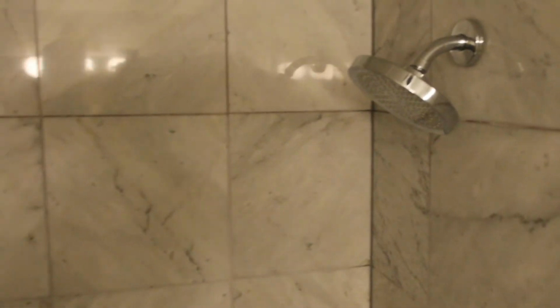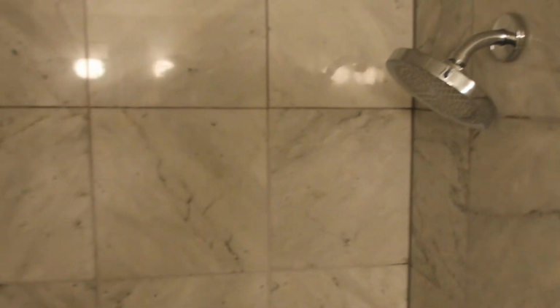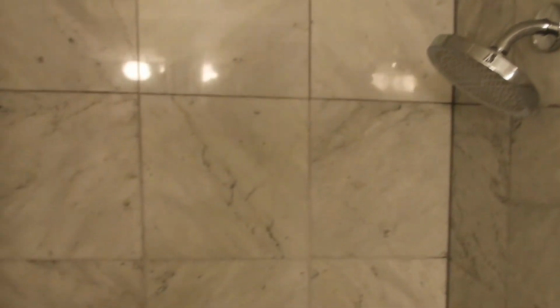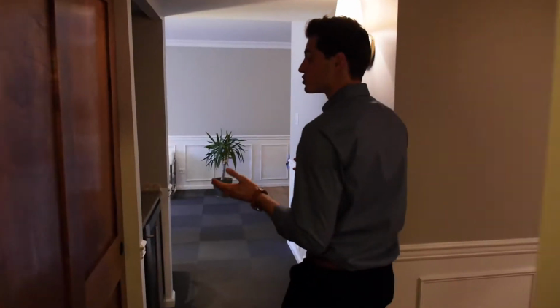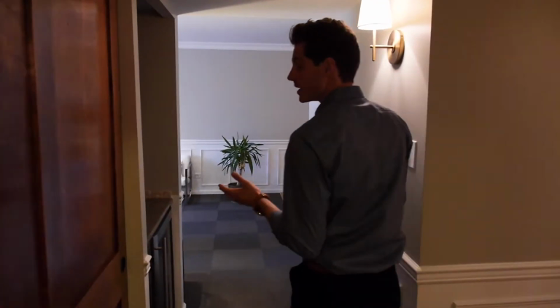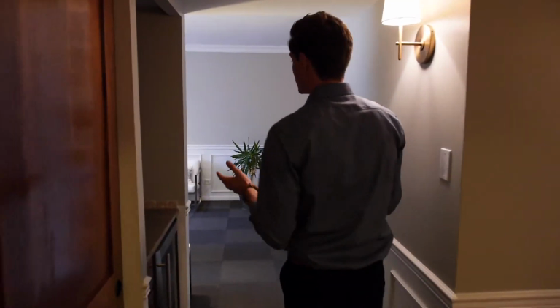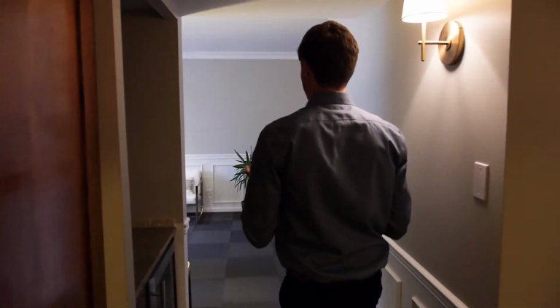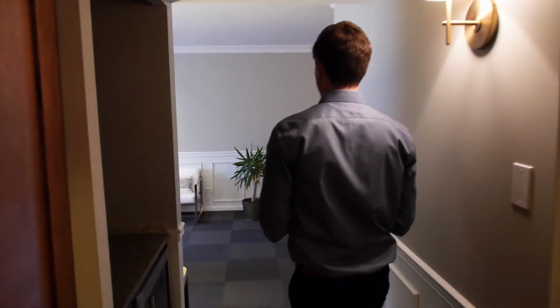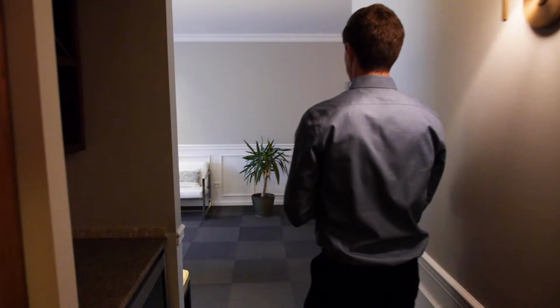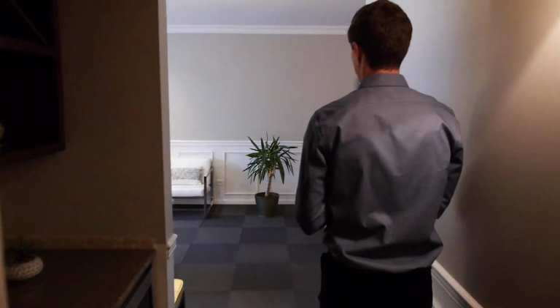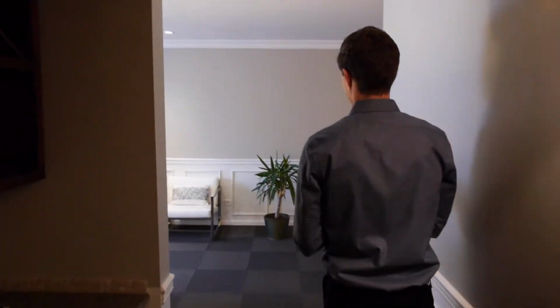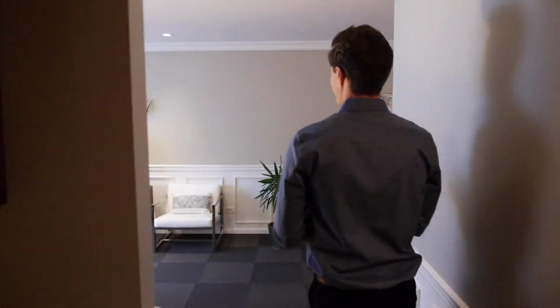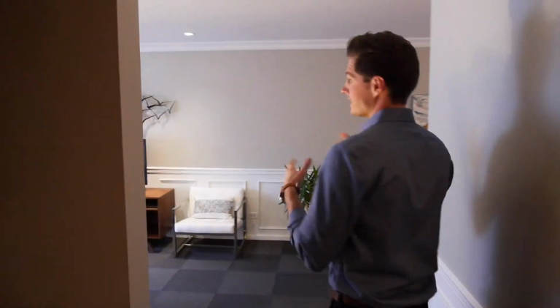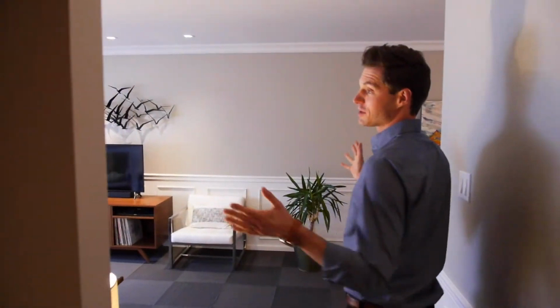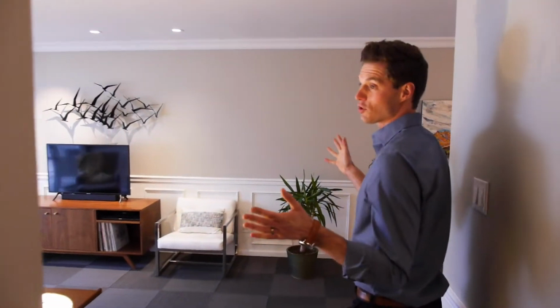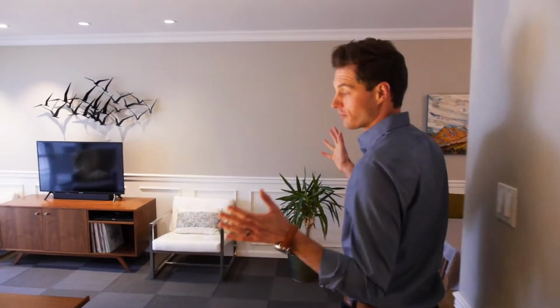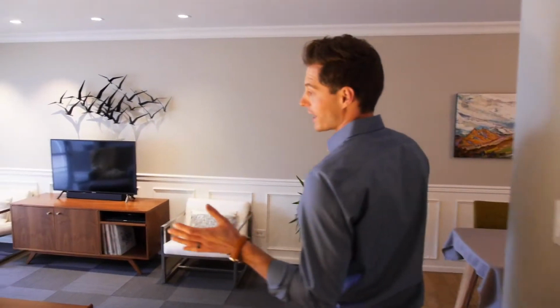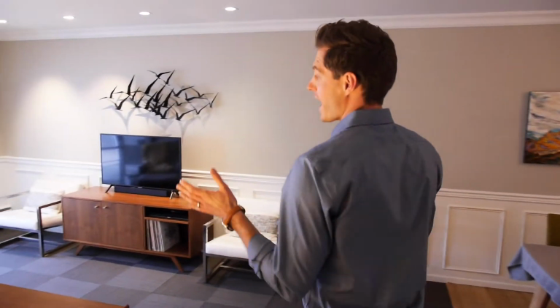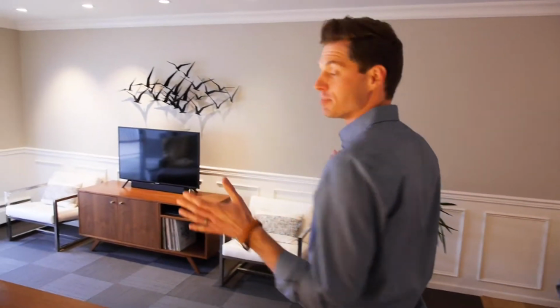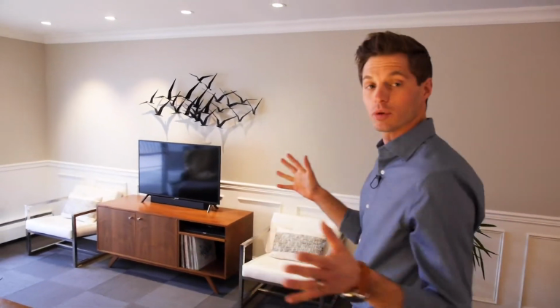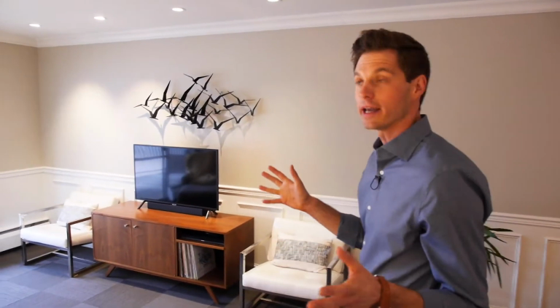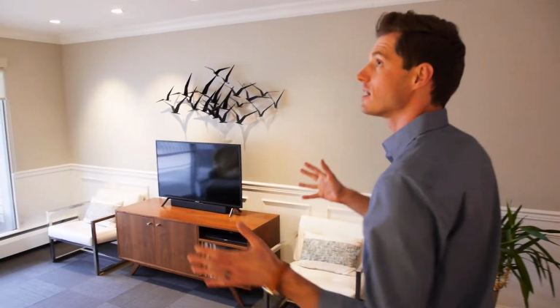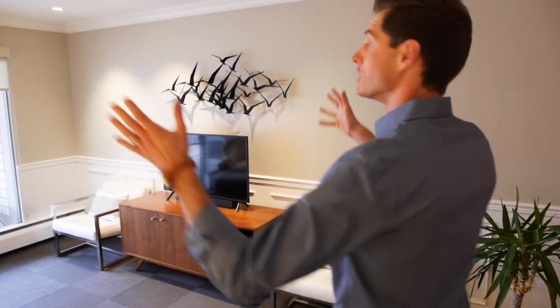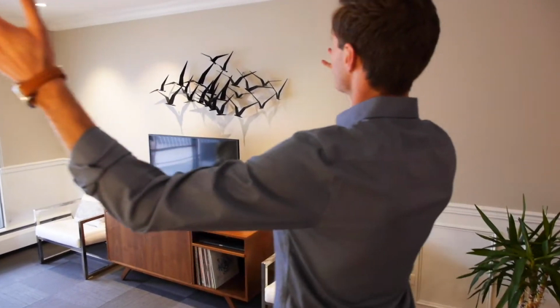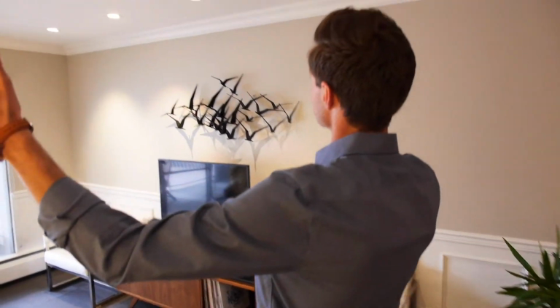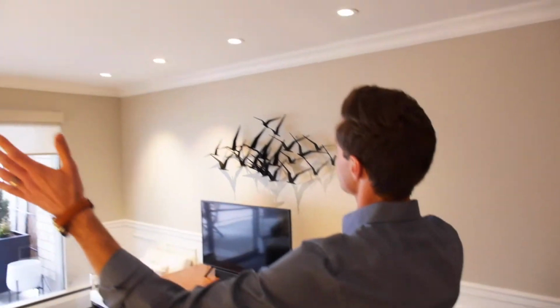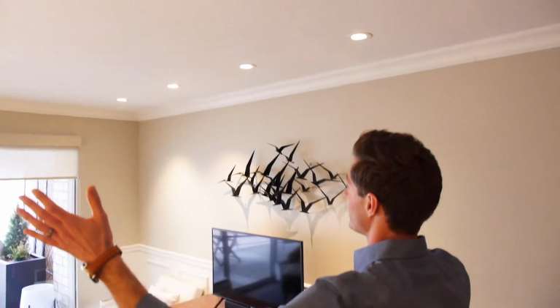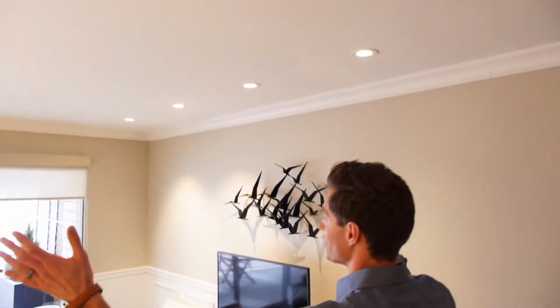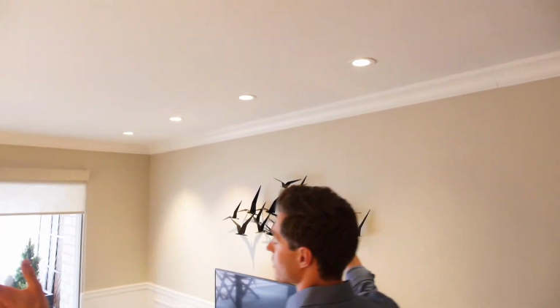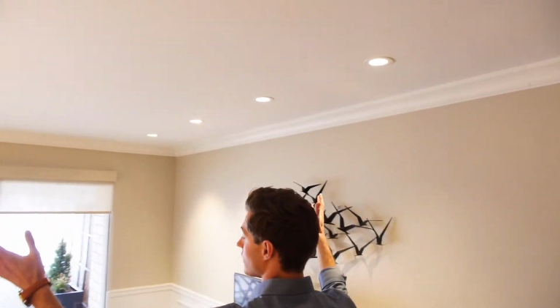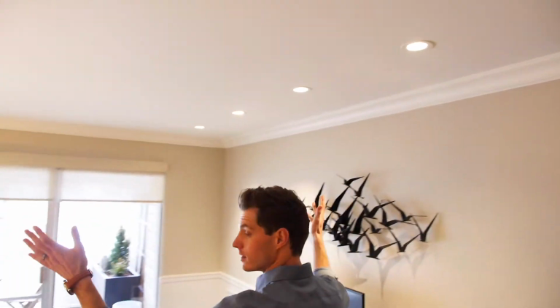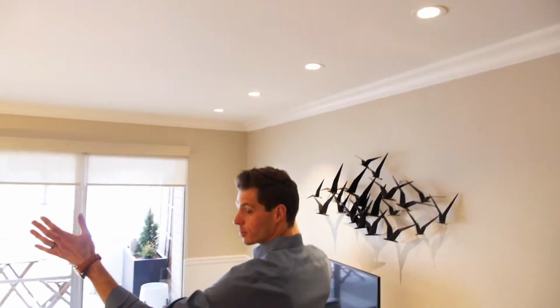Like I've been saying, so many updates in this condo. Most all of the lighting has been replaced, including the recessed lighting here in the living room.